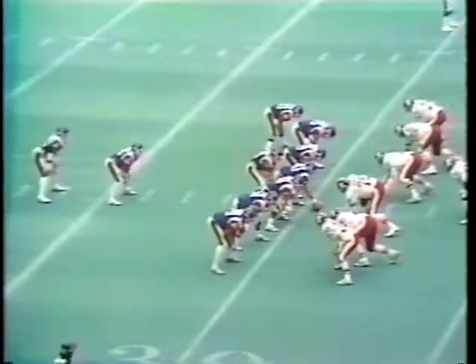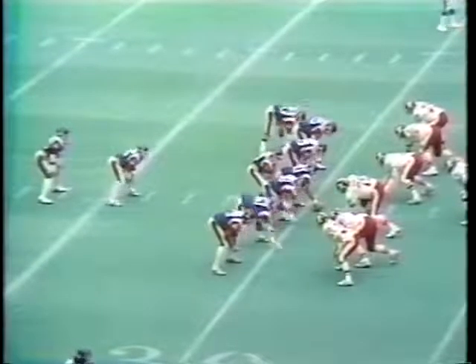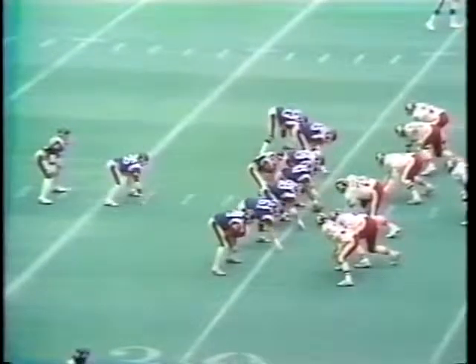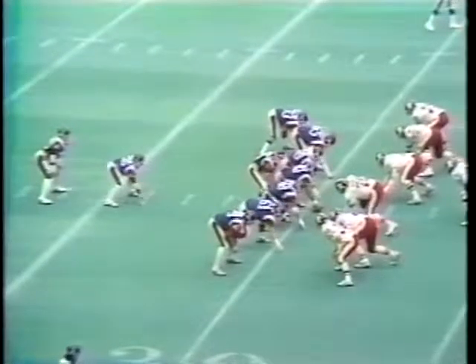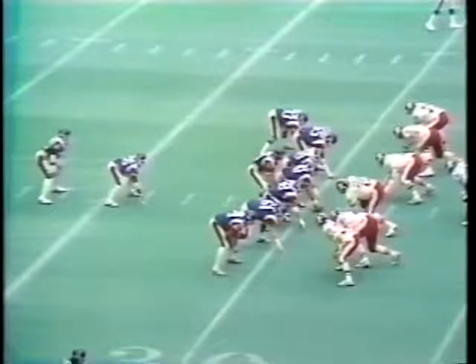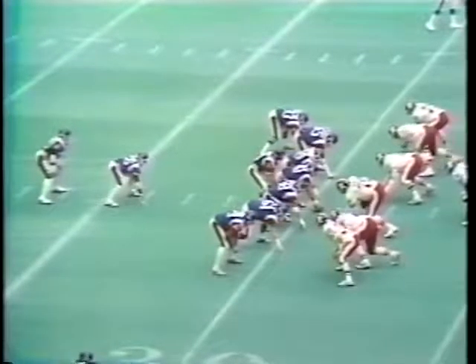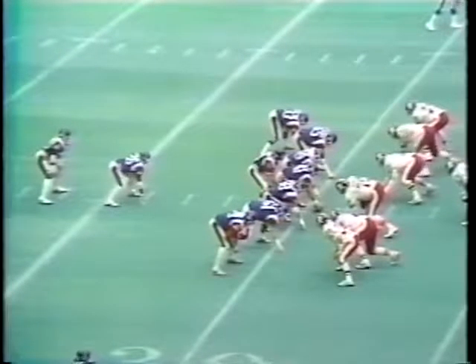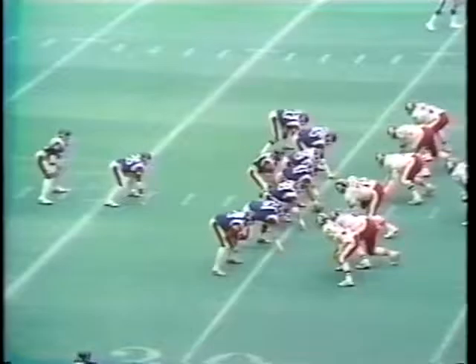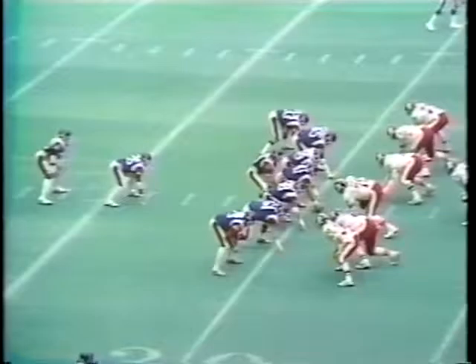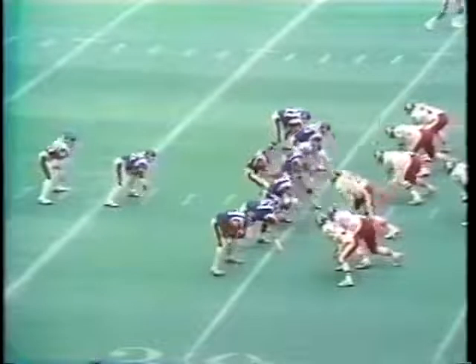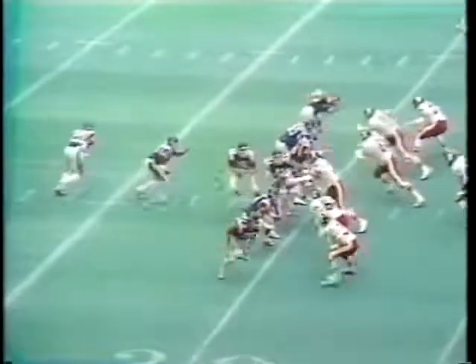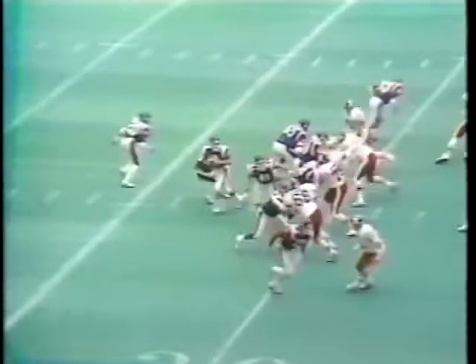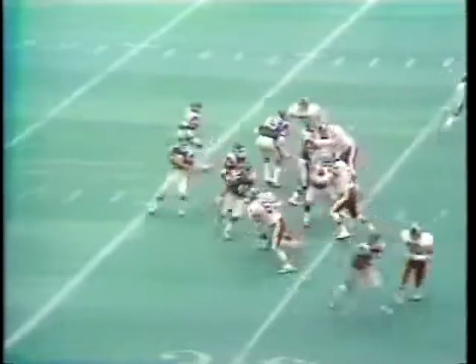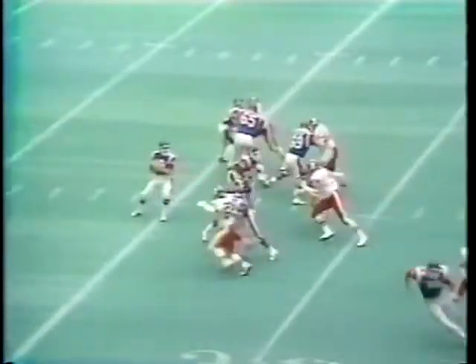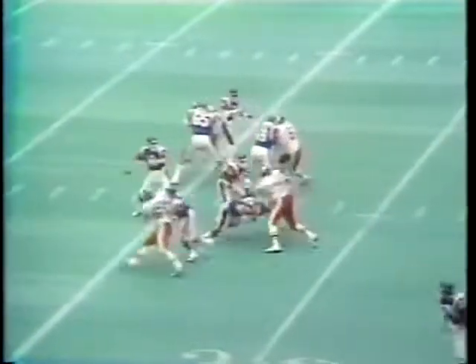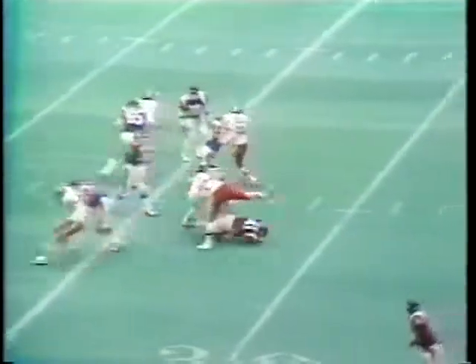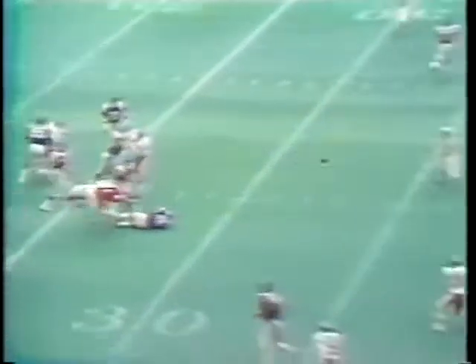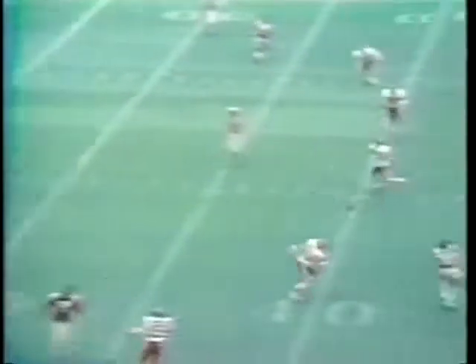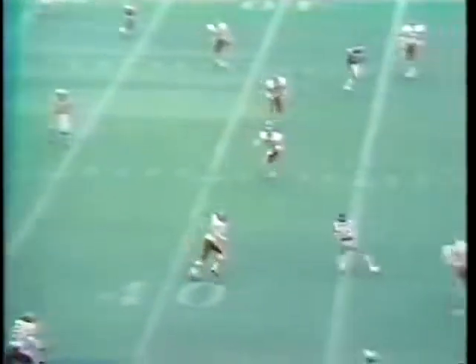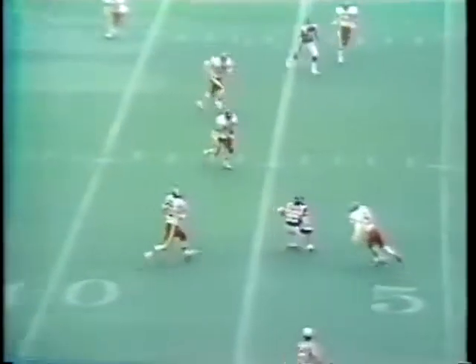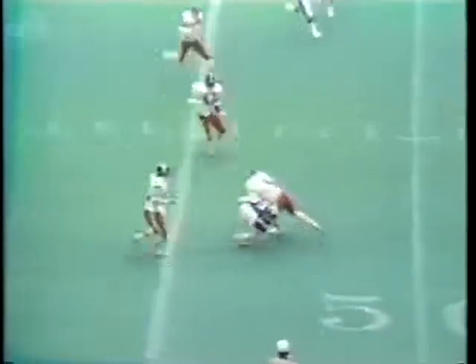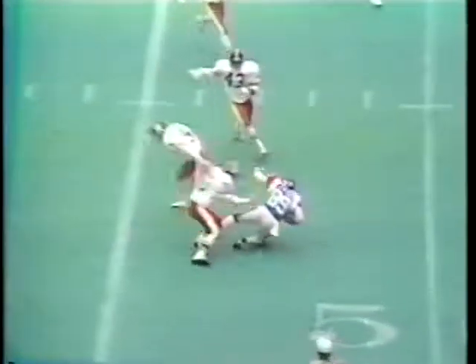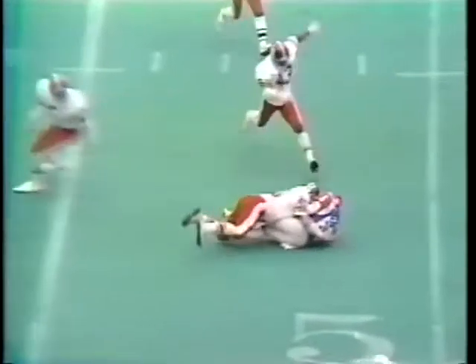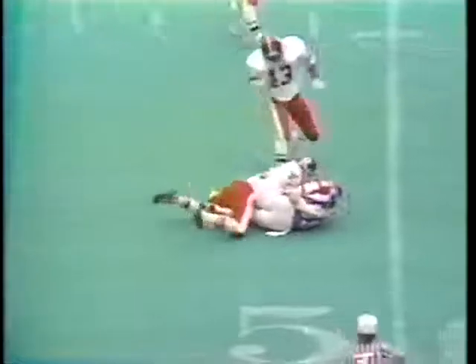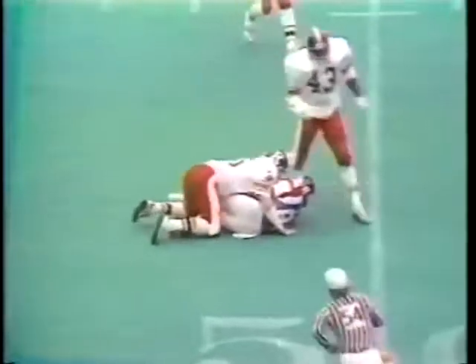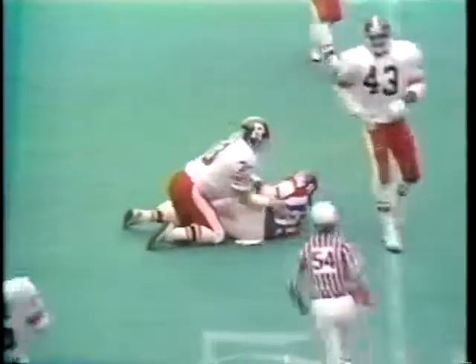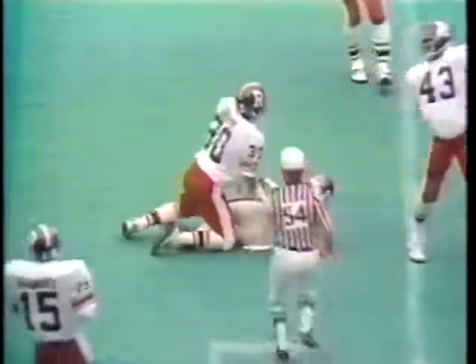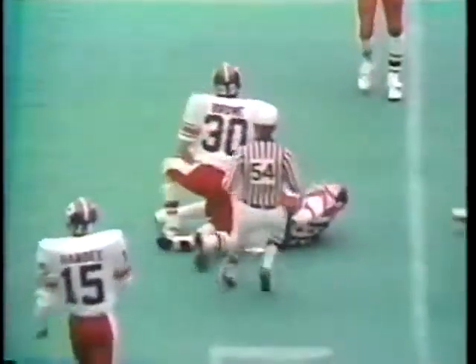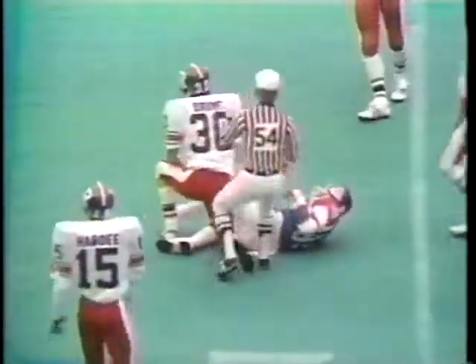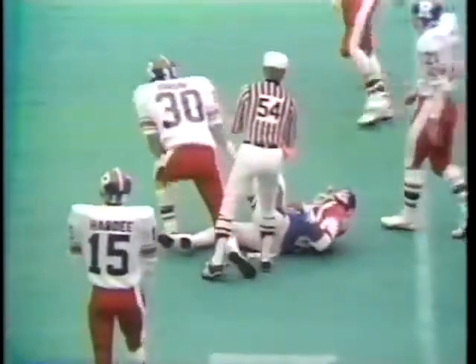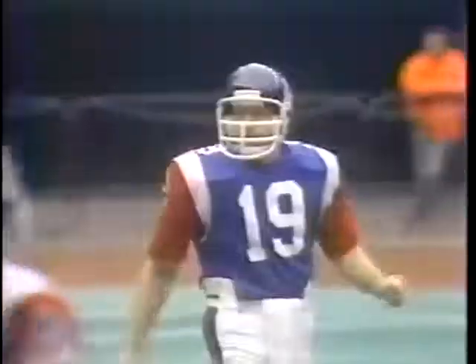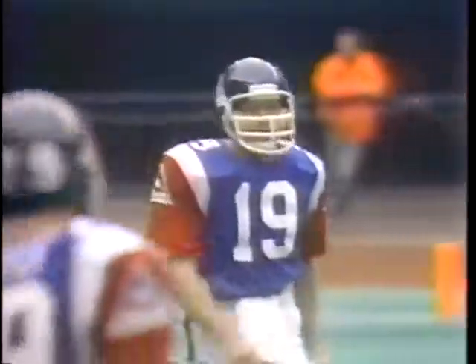Second and four for the Alouettes. Johnson over the middle to Scott — first down, Montreal. The ball at the 48.